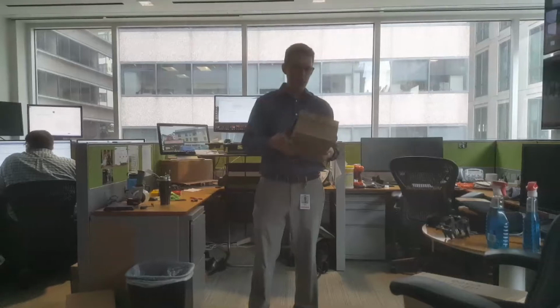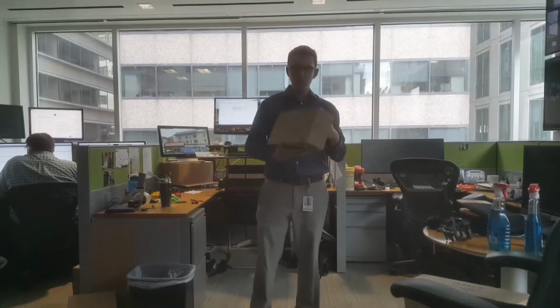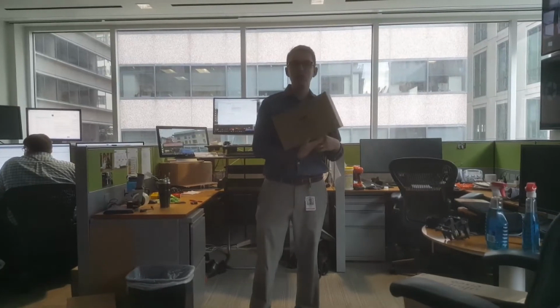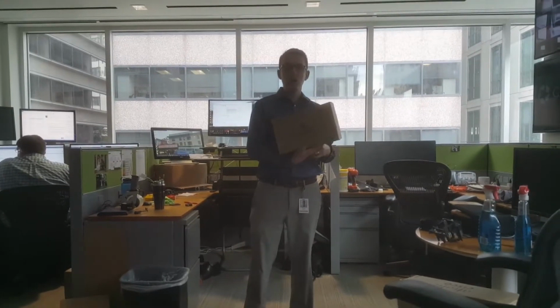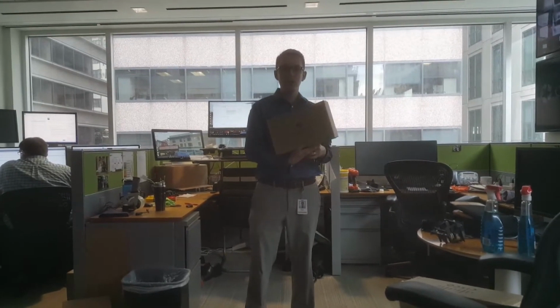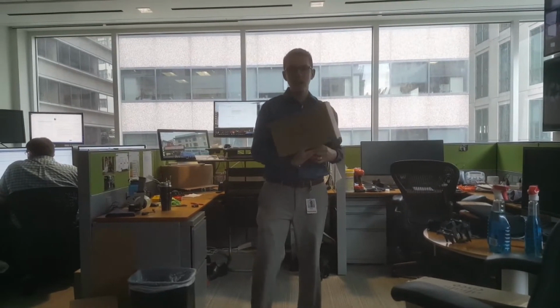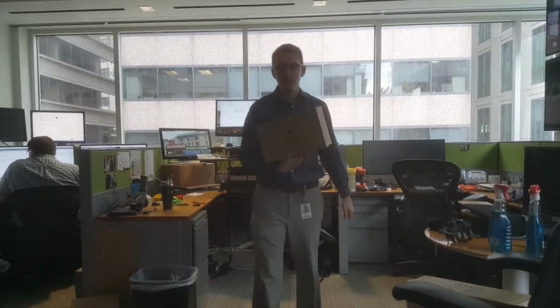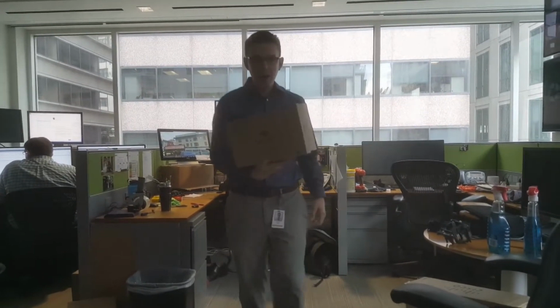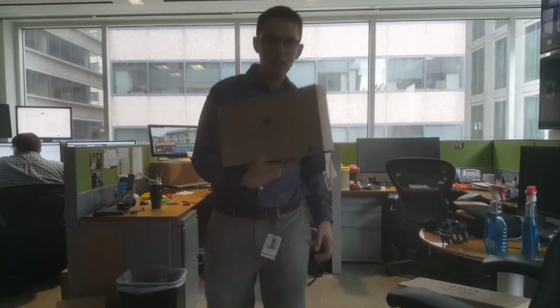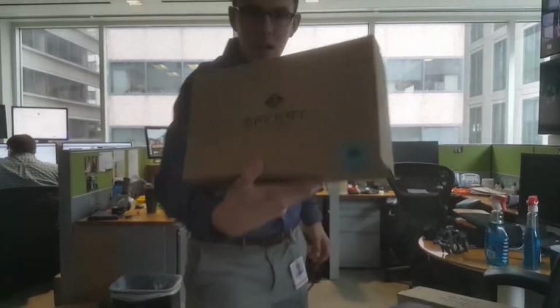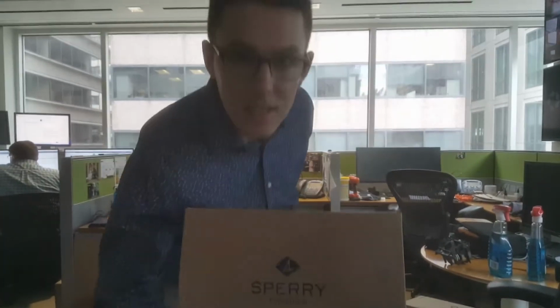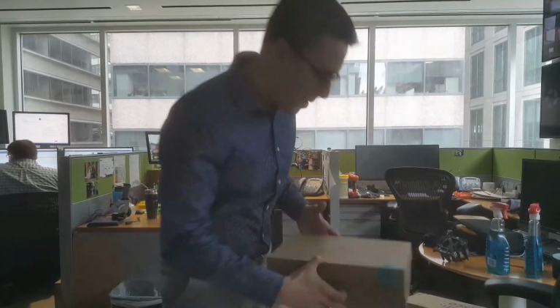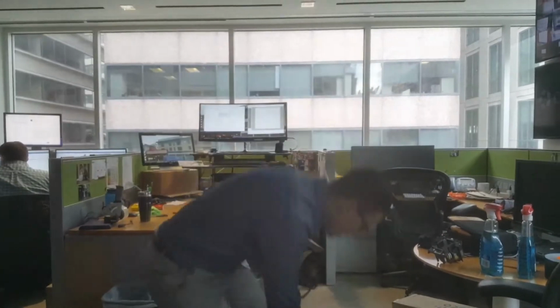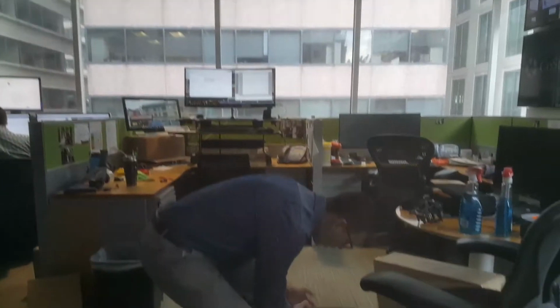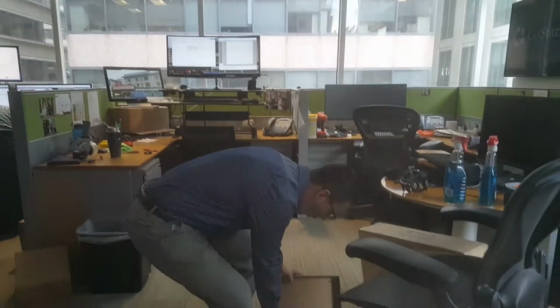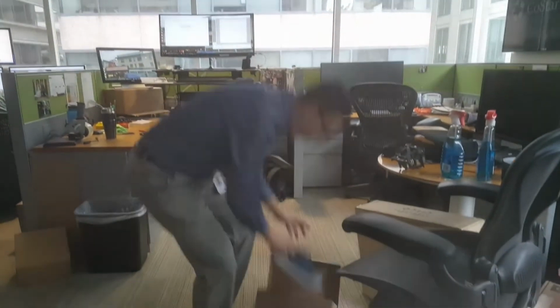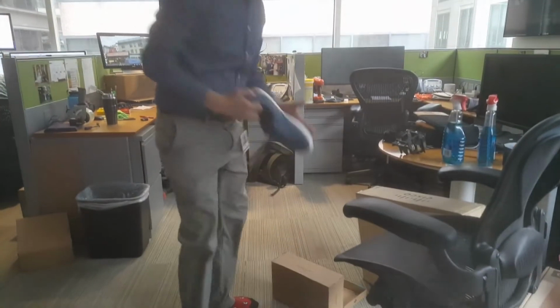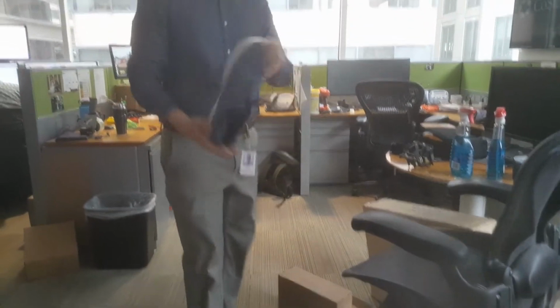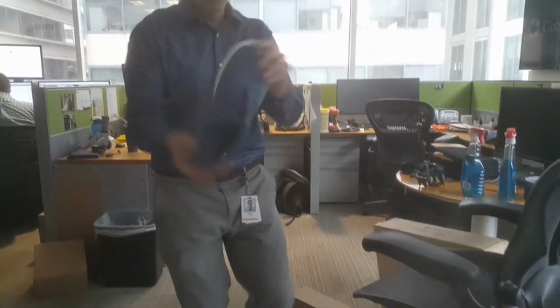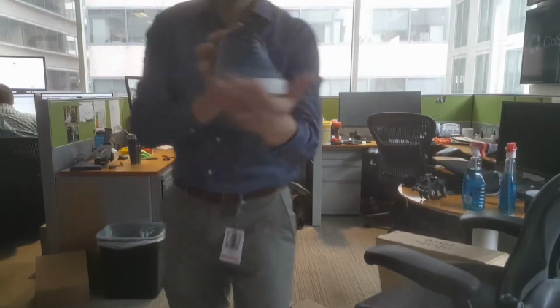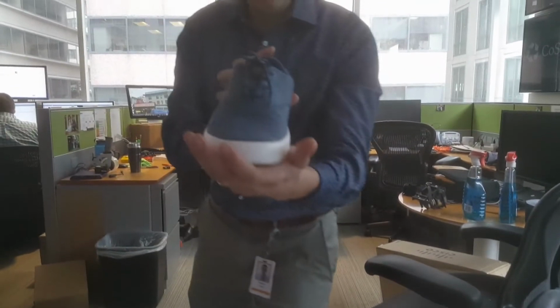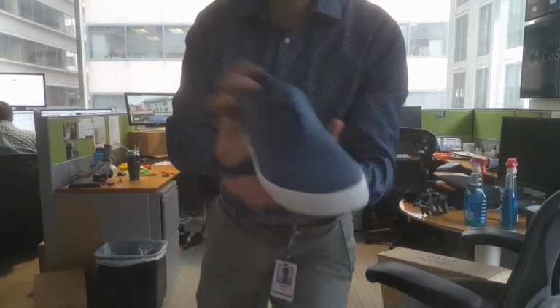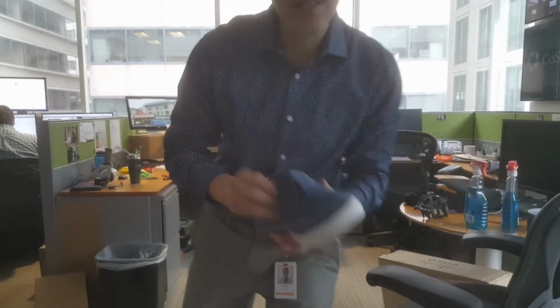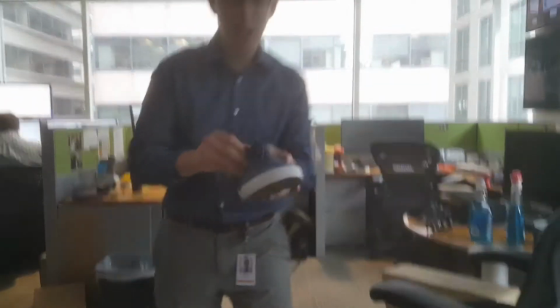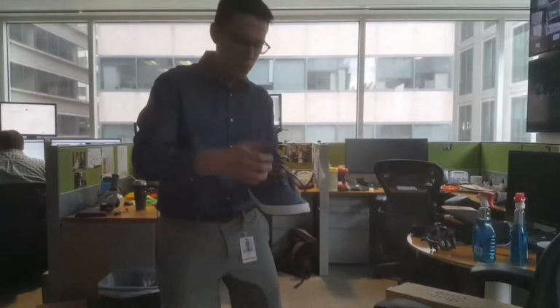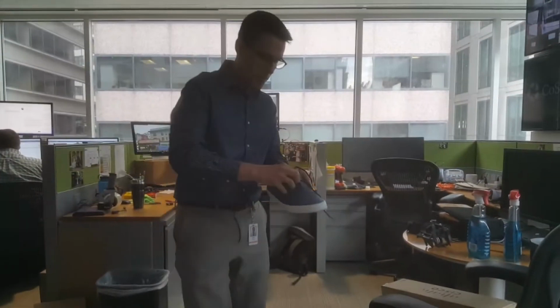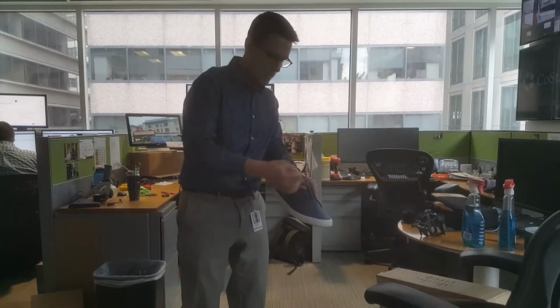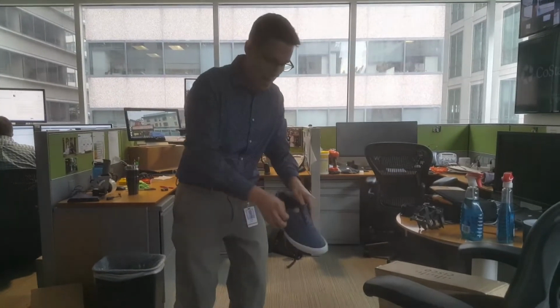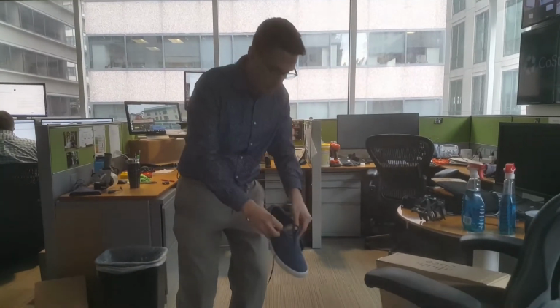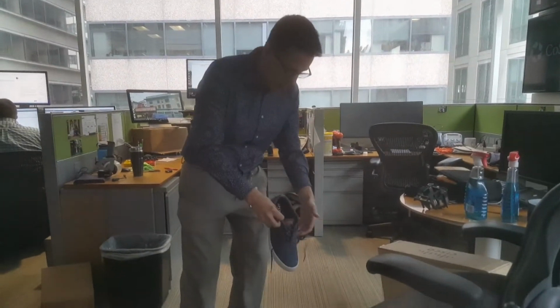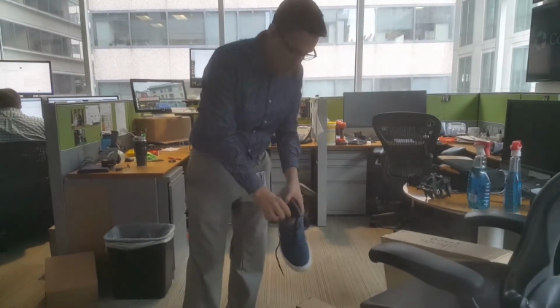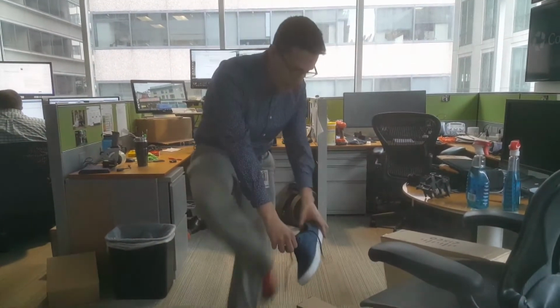Alright guys, I'm going to review the Sperry Top Sider Baja Seeker. Let's see what's up. It's blue — I like that. Summertime blue, reminds me of the sky. Alright, let's try it on.